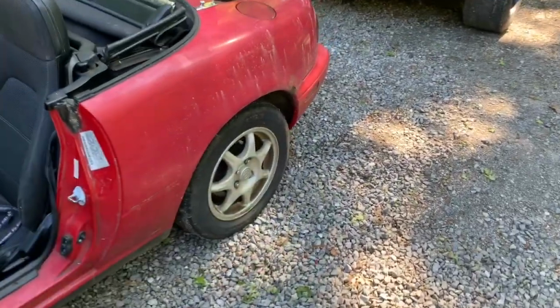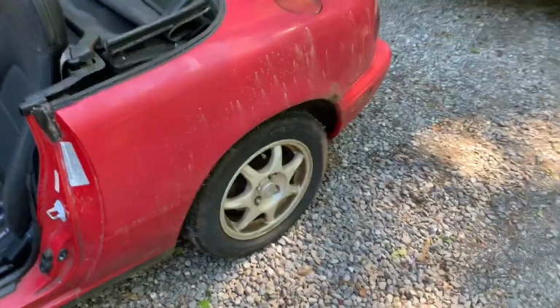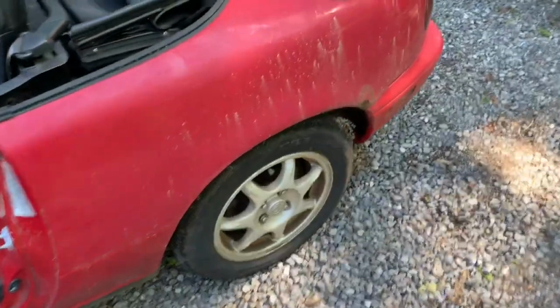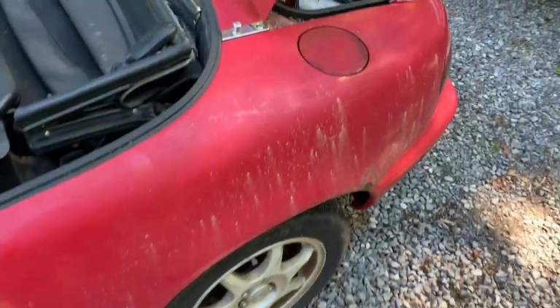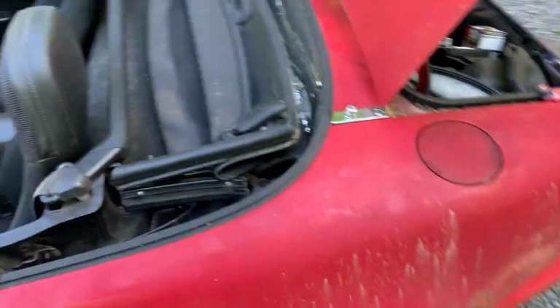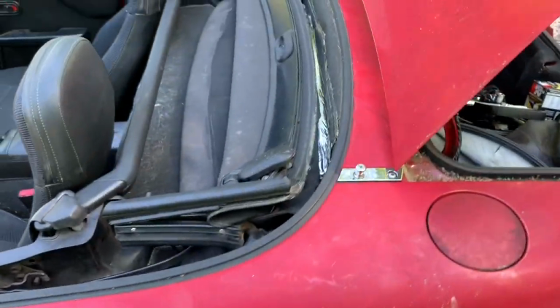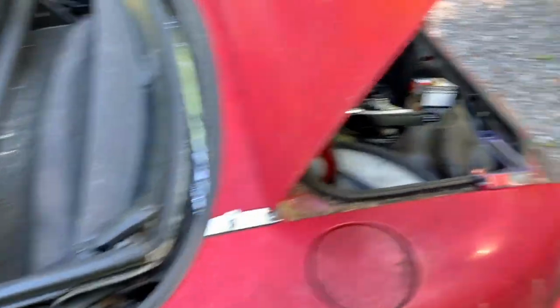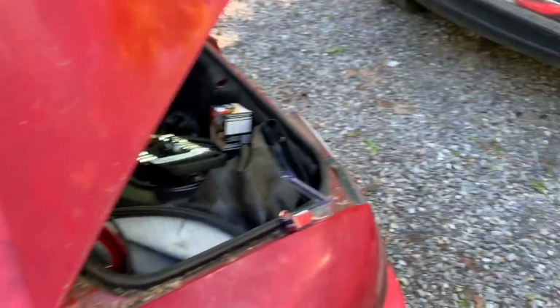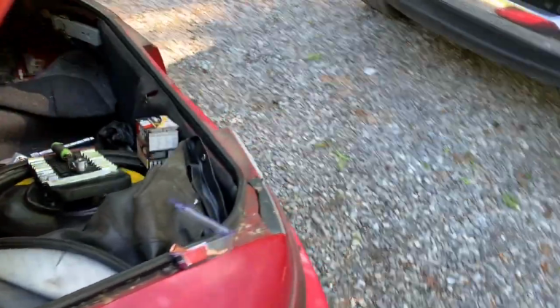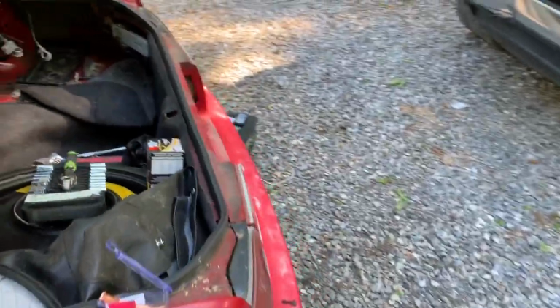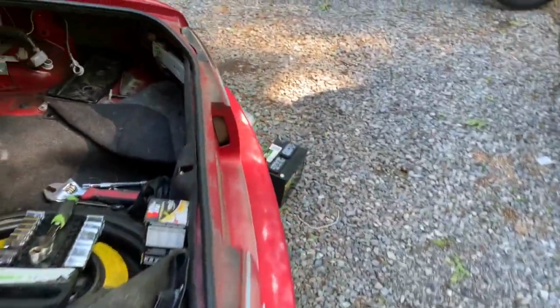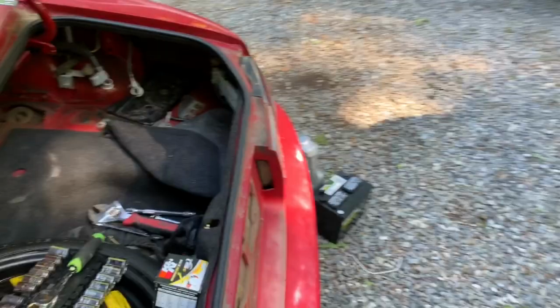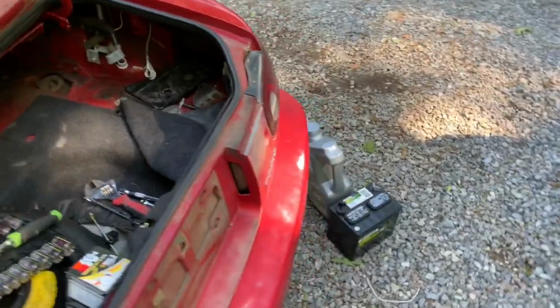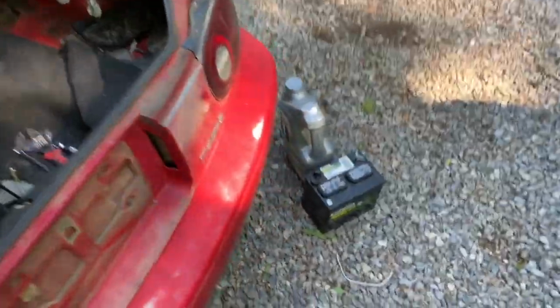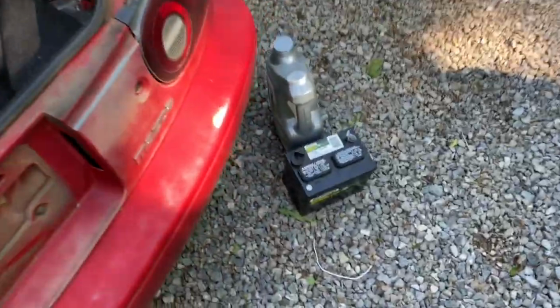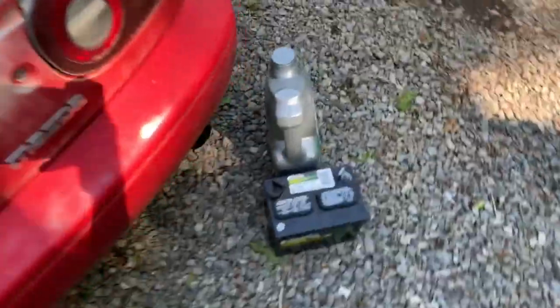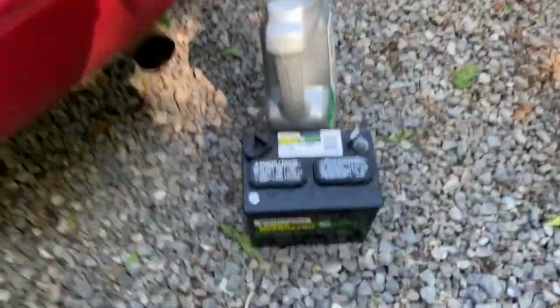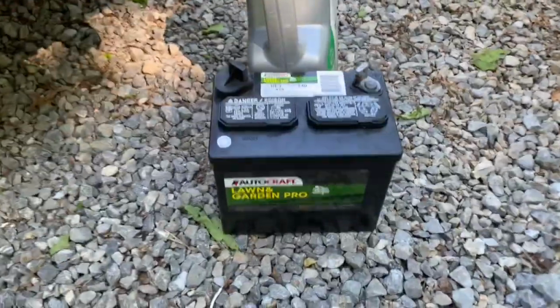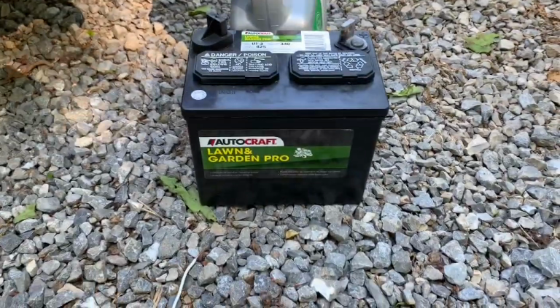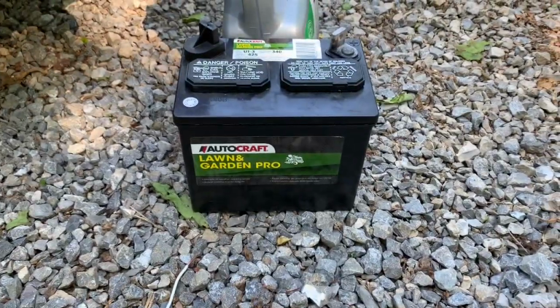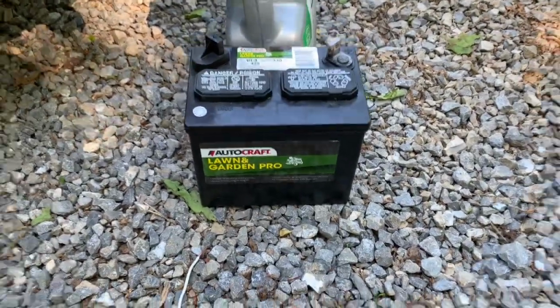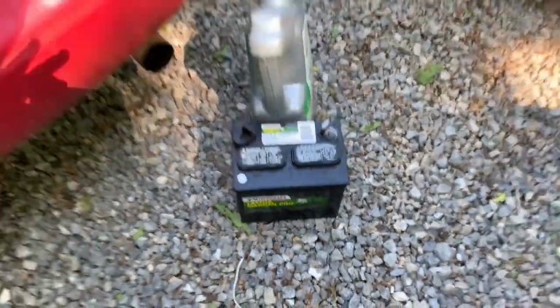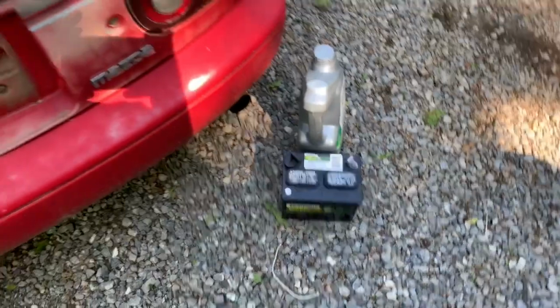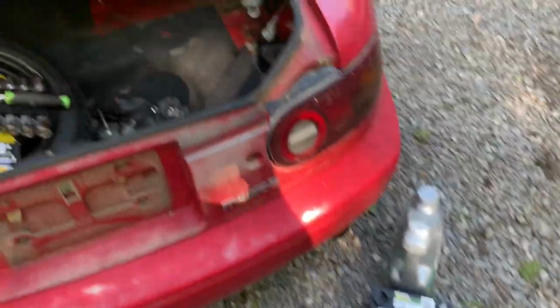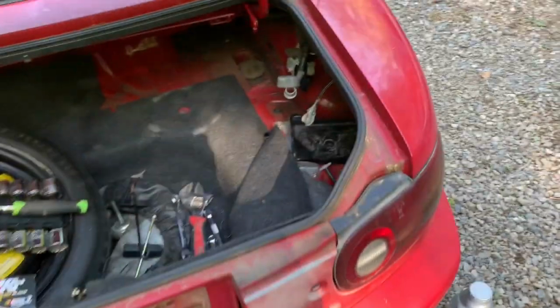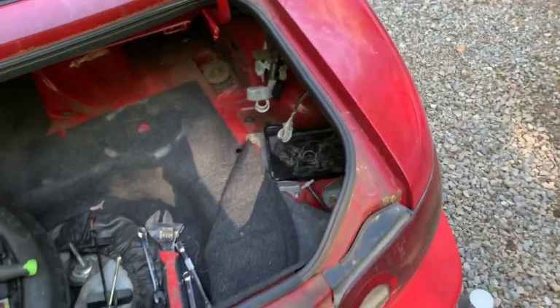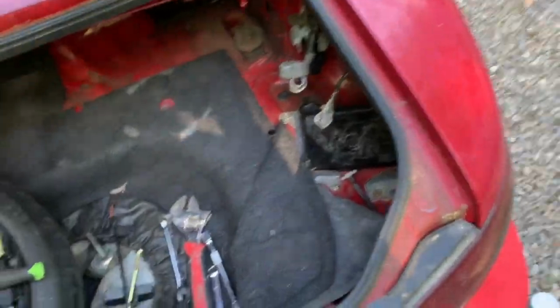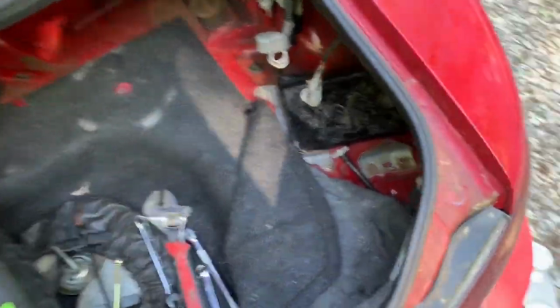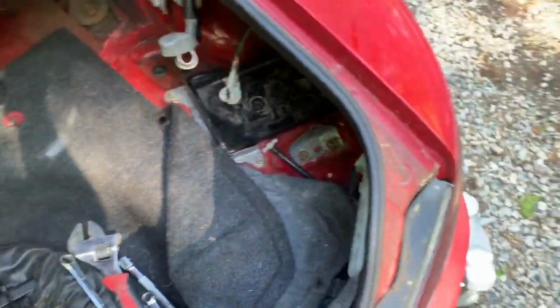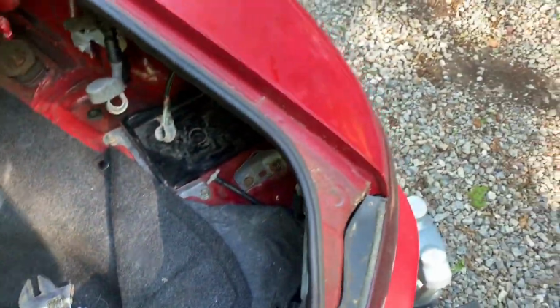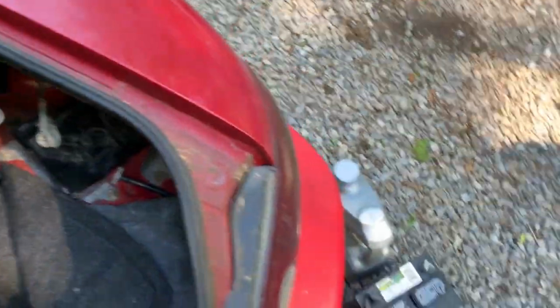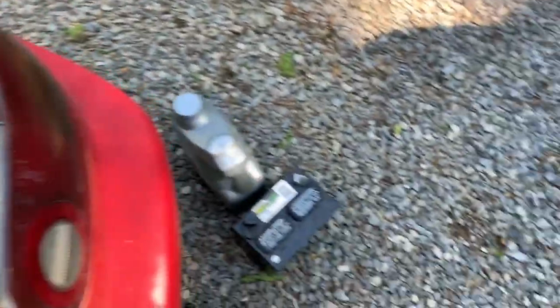Still got stock wheels. We've got an exhaust leak, so it's a little bit loud. But the video today, we're going to be showing: can you swap a lawn and garden mower battery into your Miata? The battery was almost the same size.